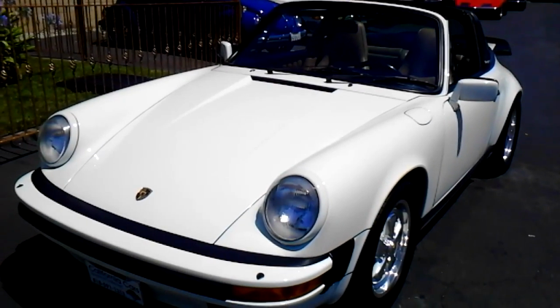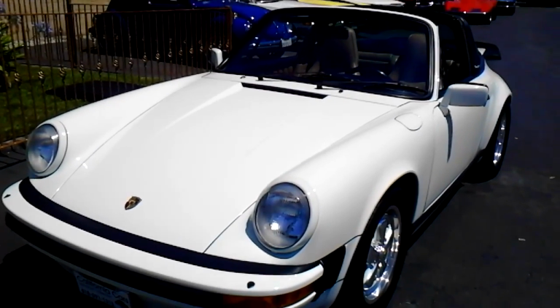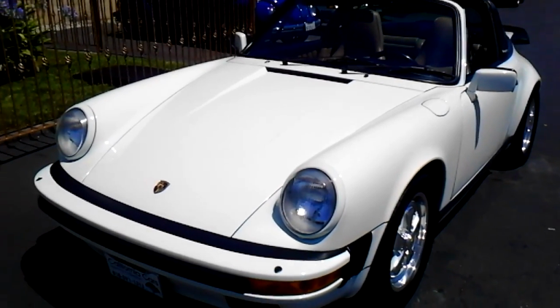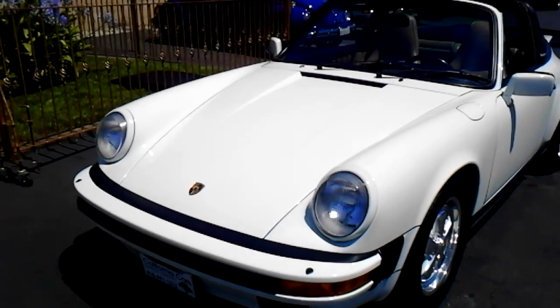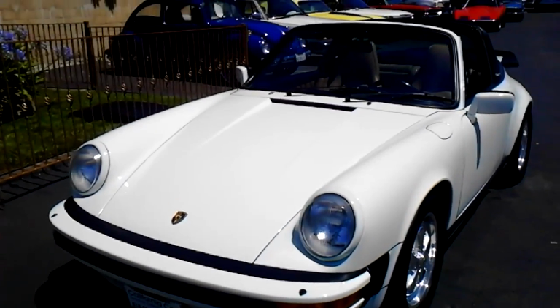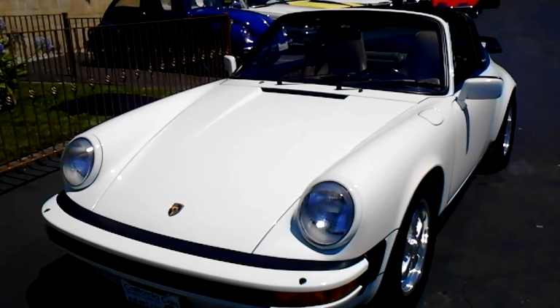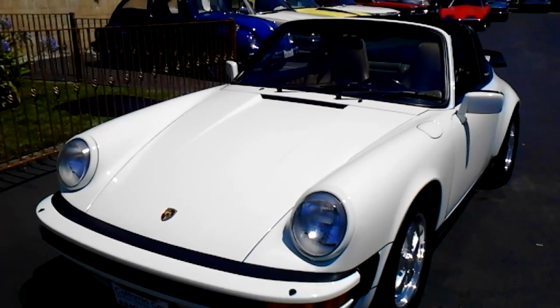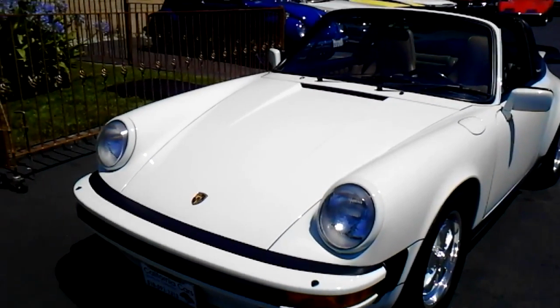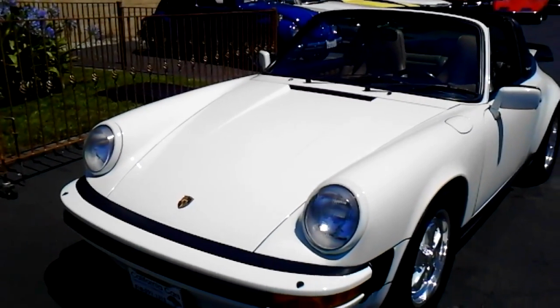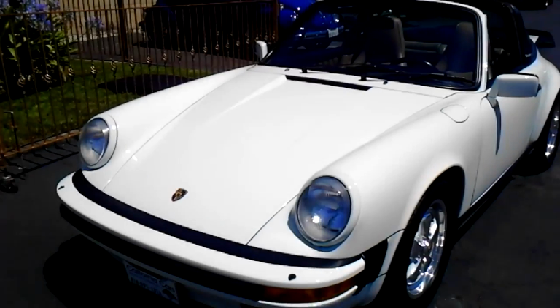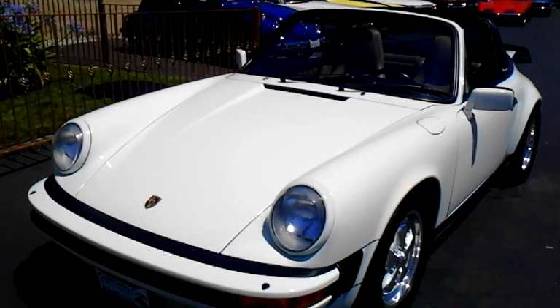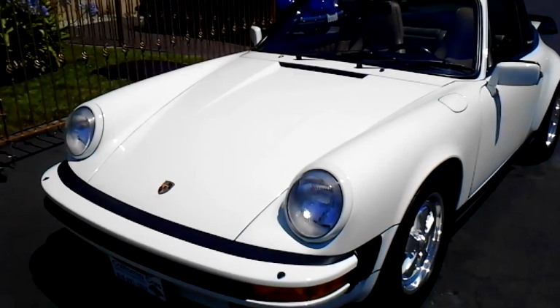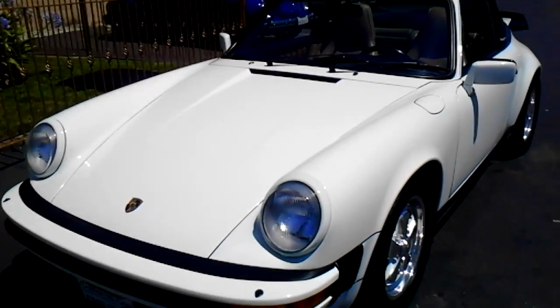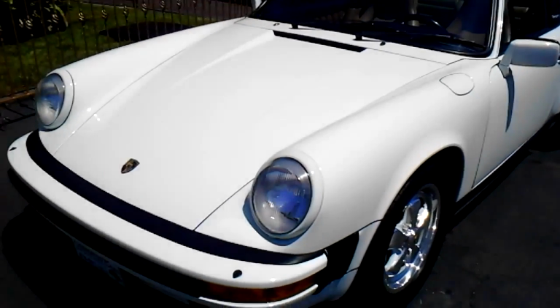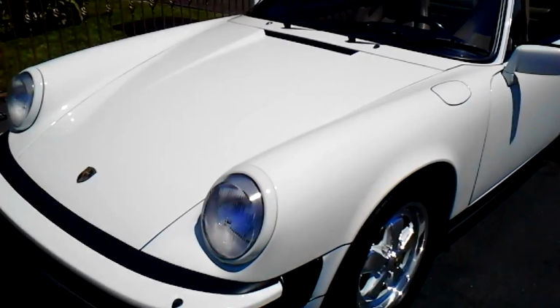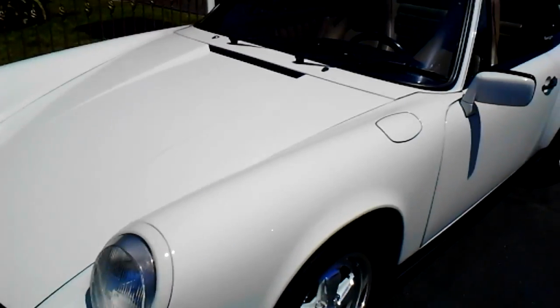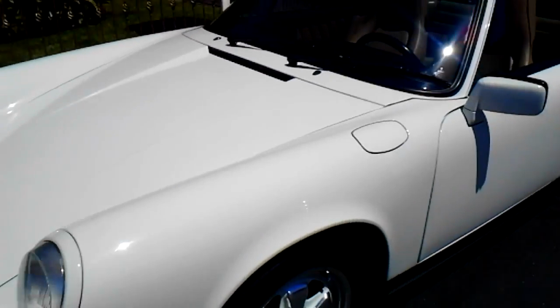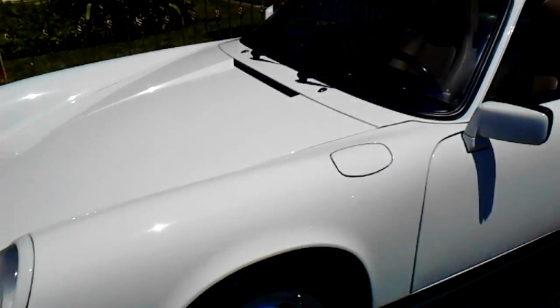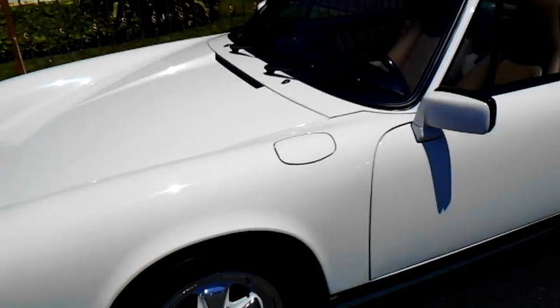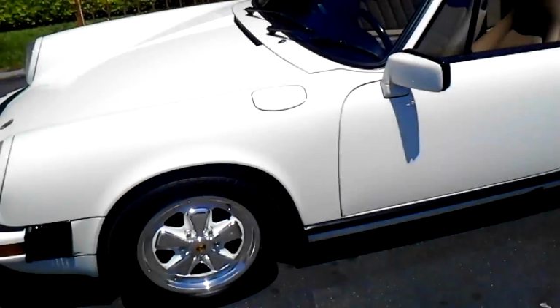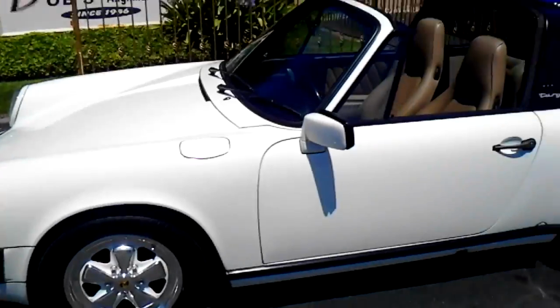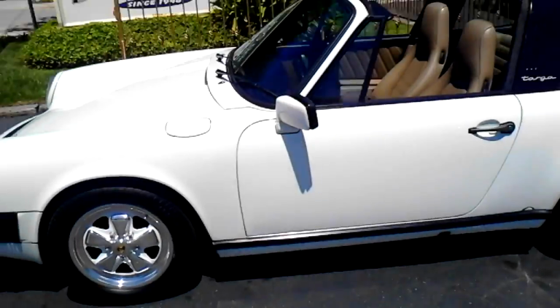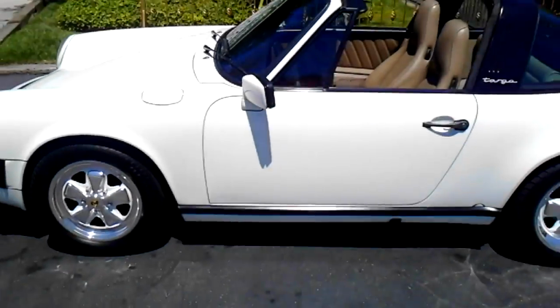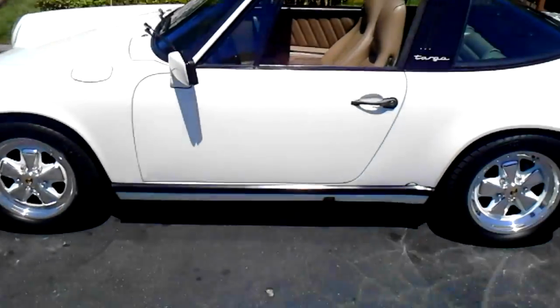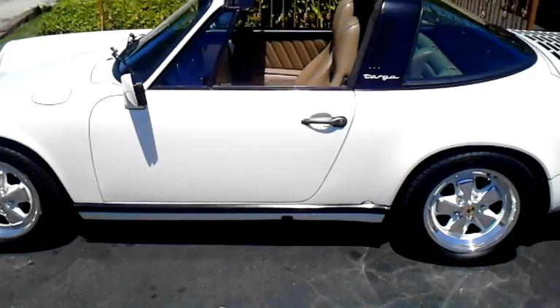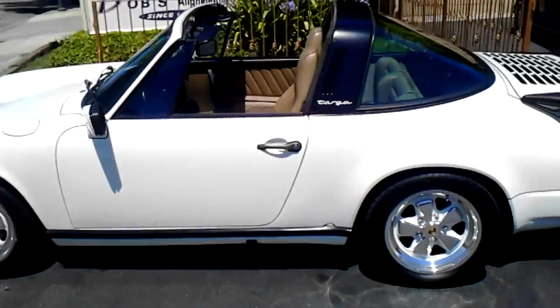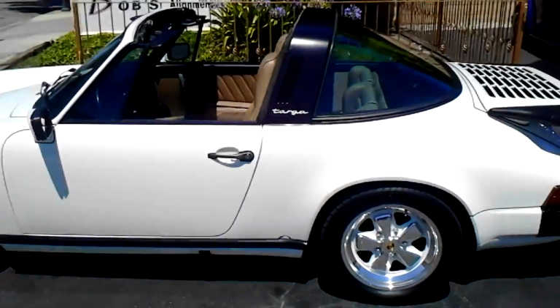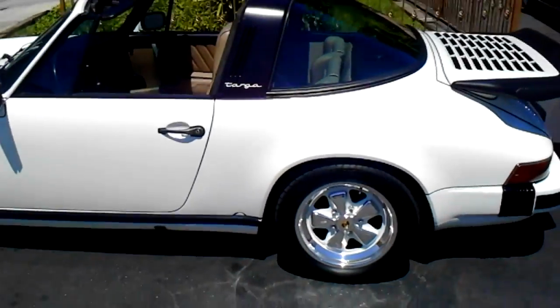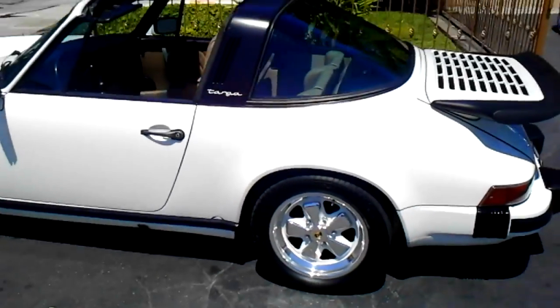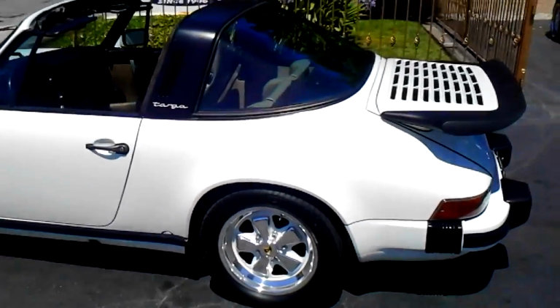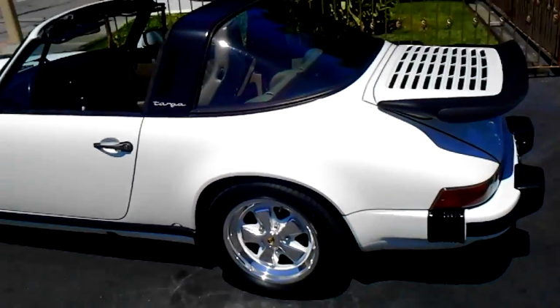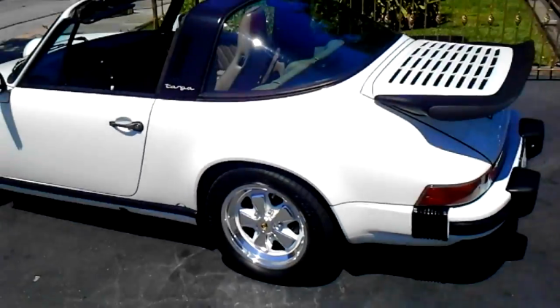Here we go — 1986 Carrera Targa Top. Got your usual bulletproof 3.2 liter motor, 5-speed. Got some upgraded AC.